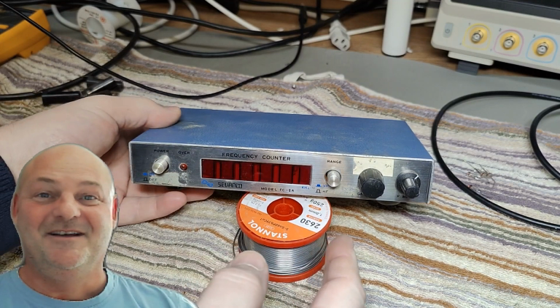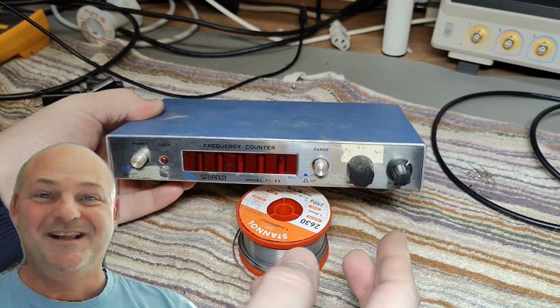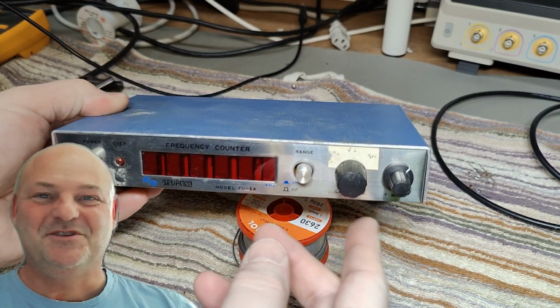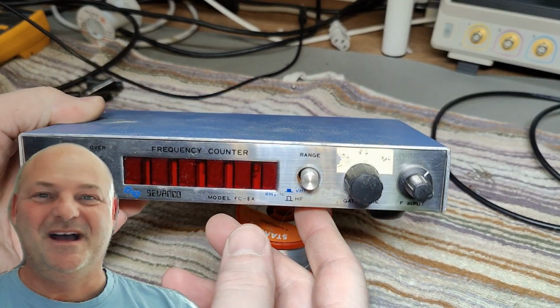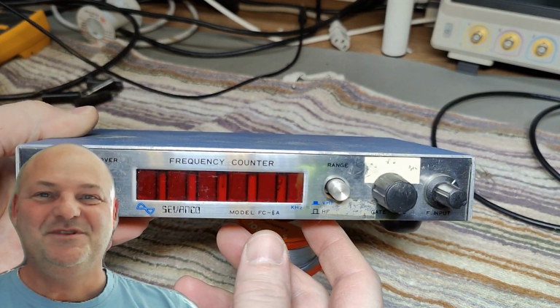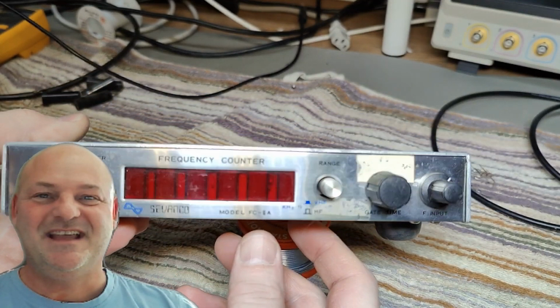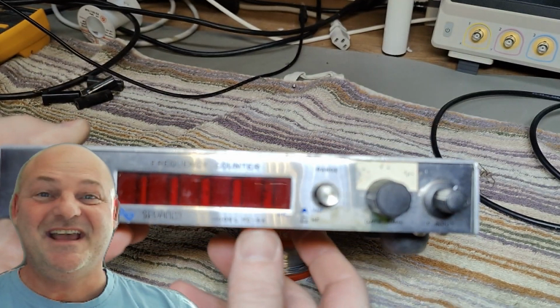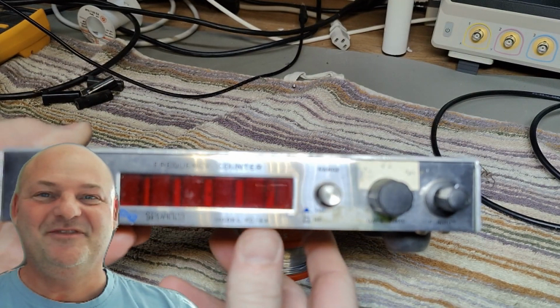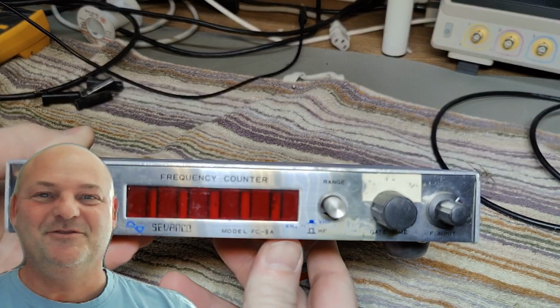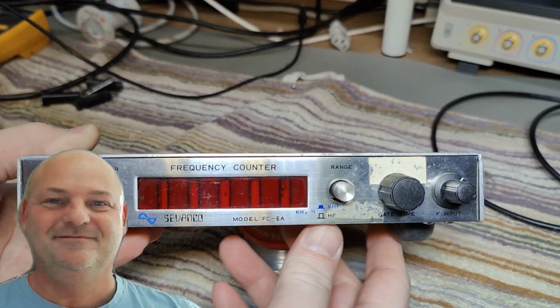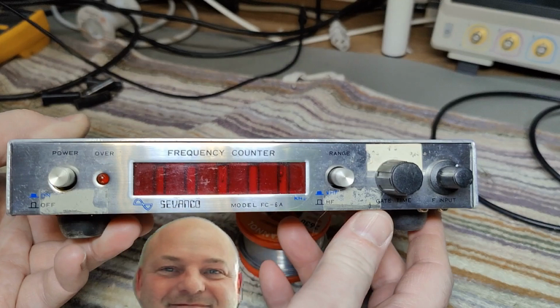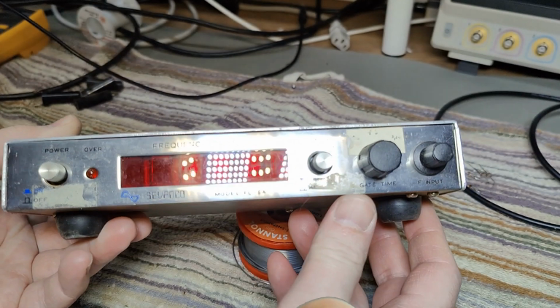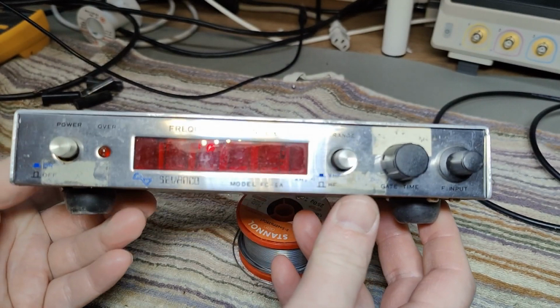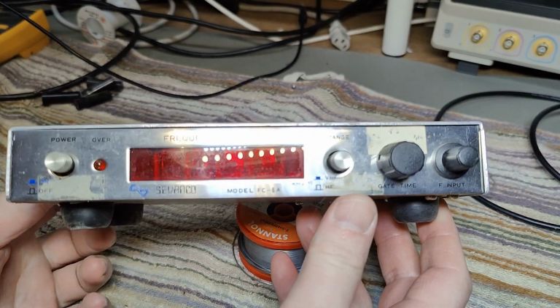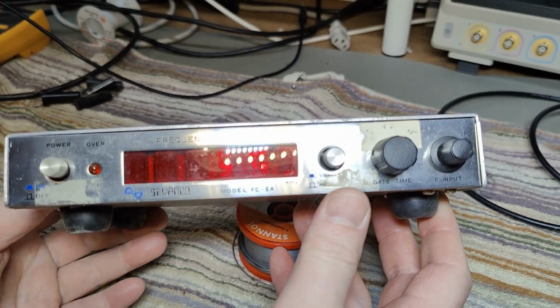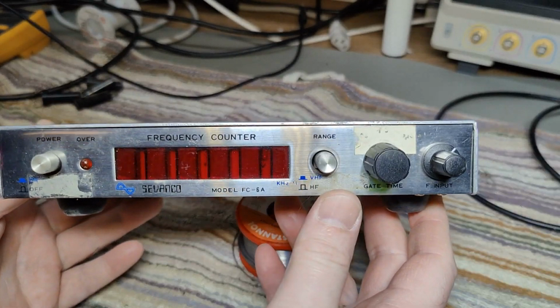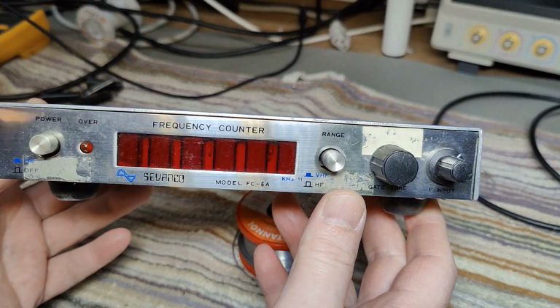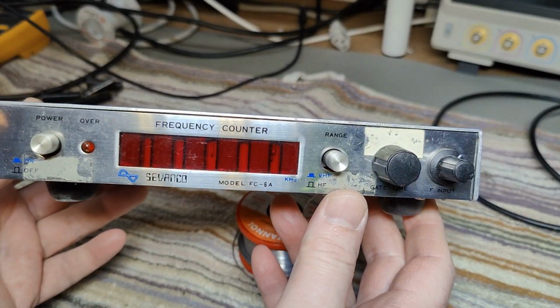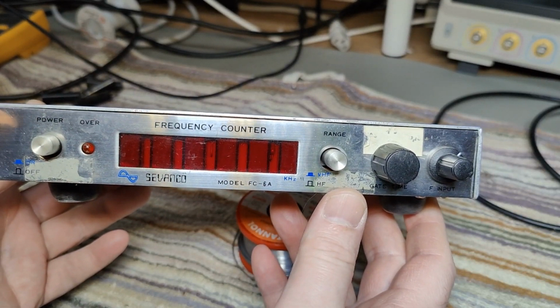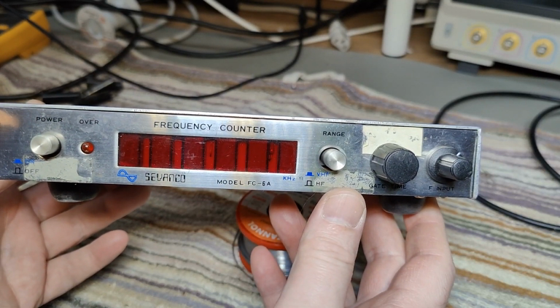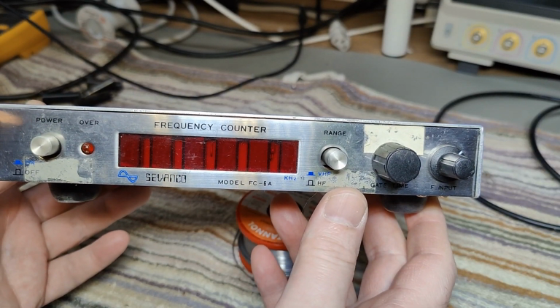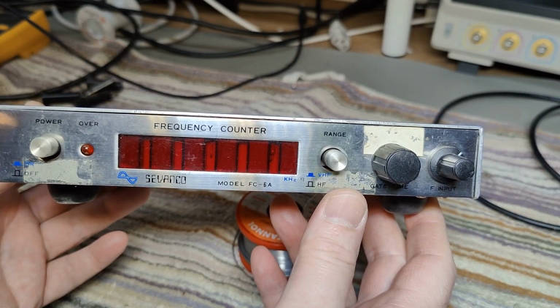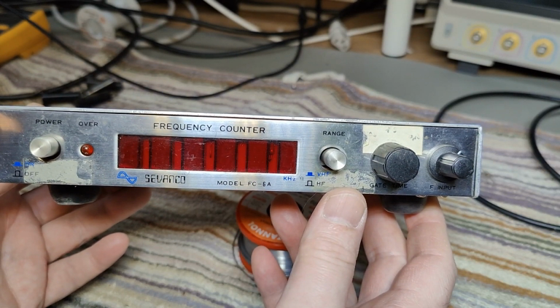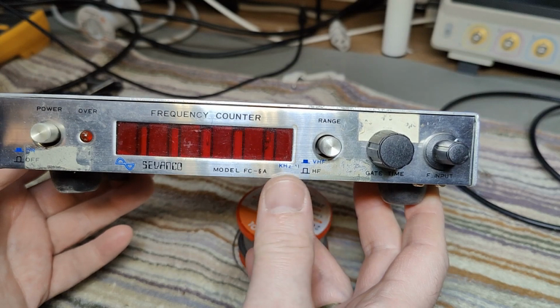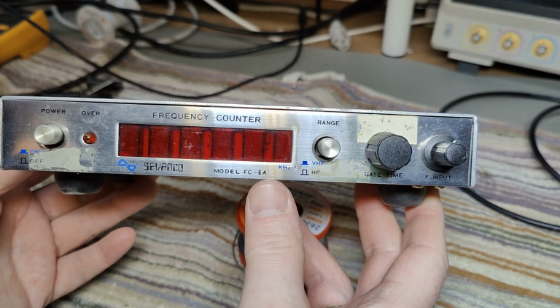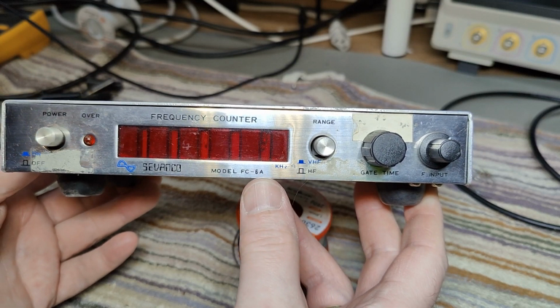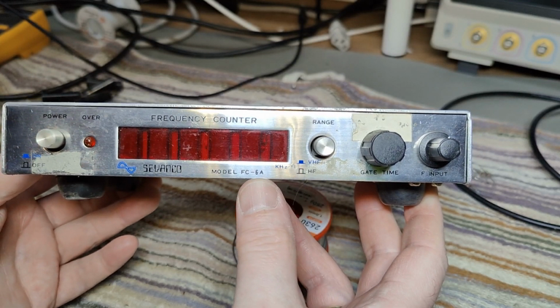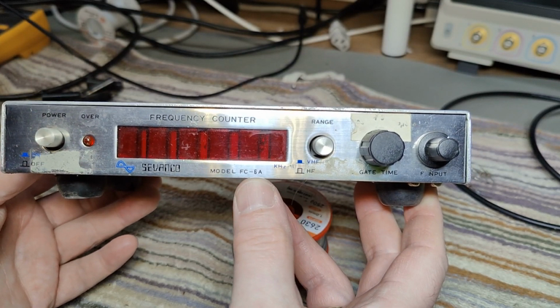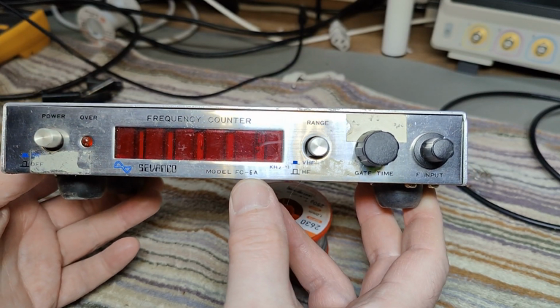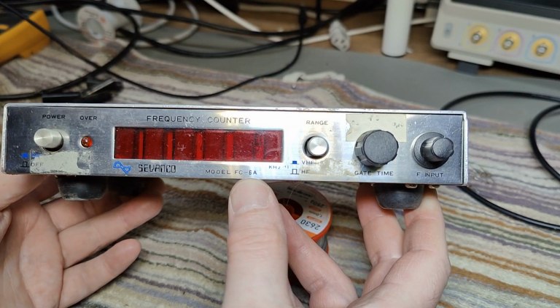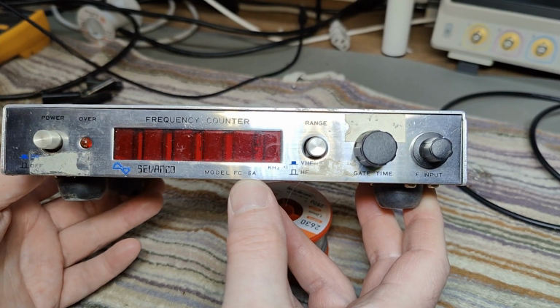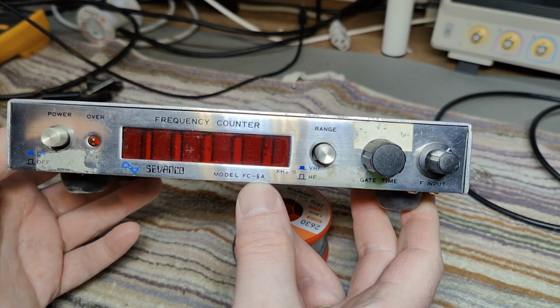Welcome to a new test and teardown video. This time it's a frequency counter from Savanko, model FC6A.